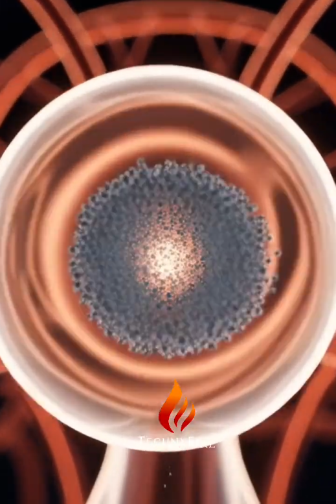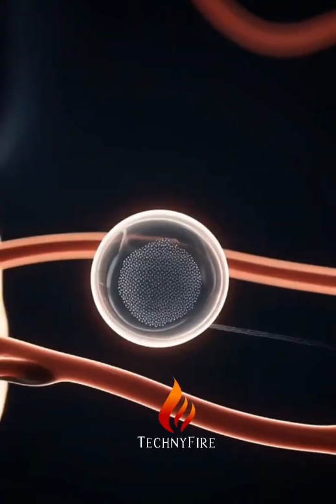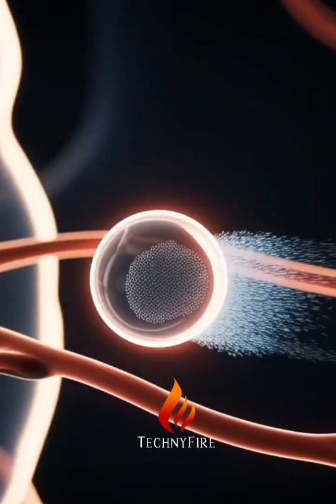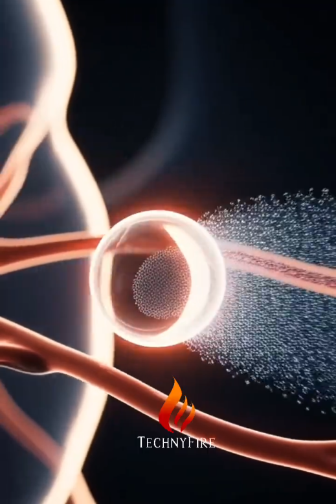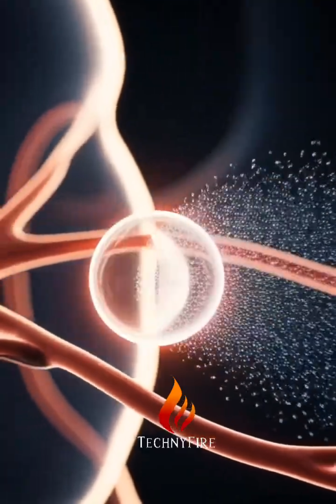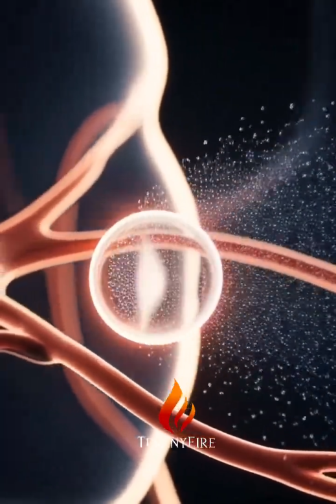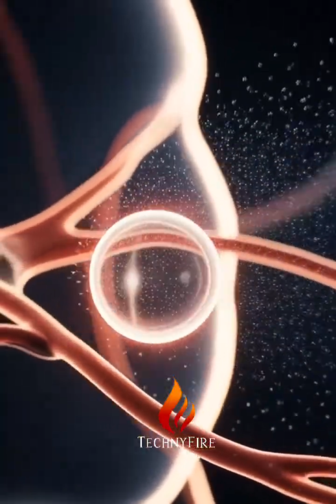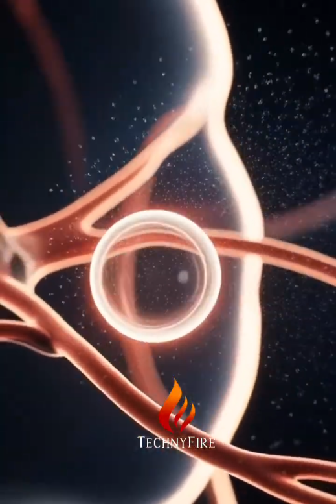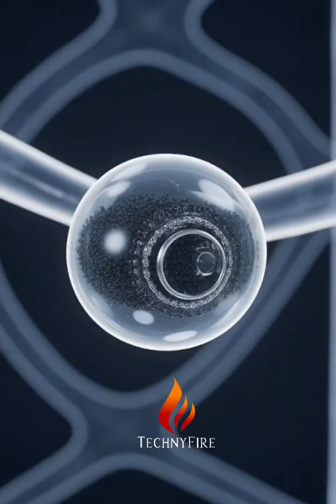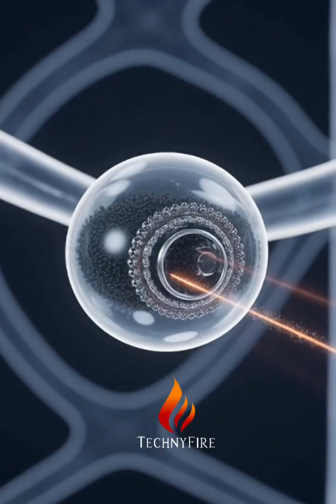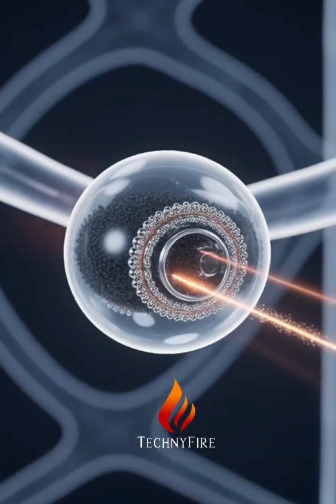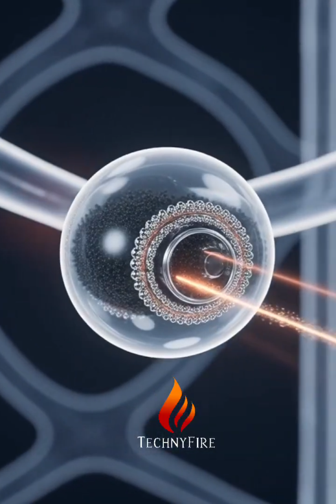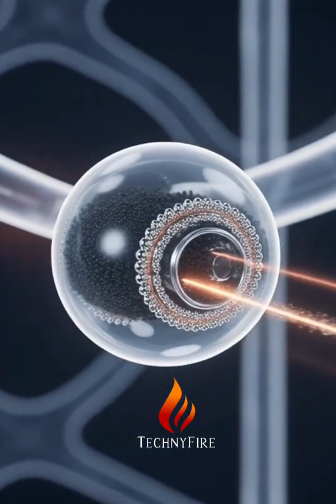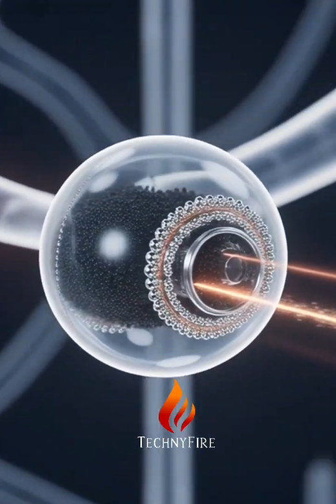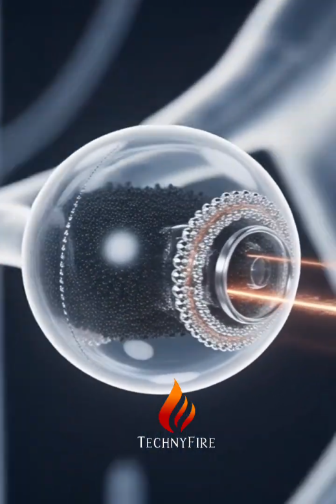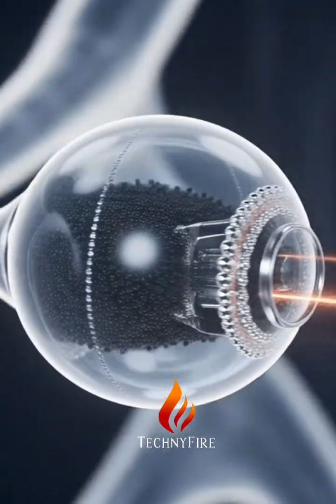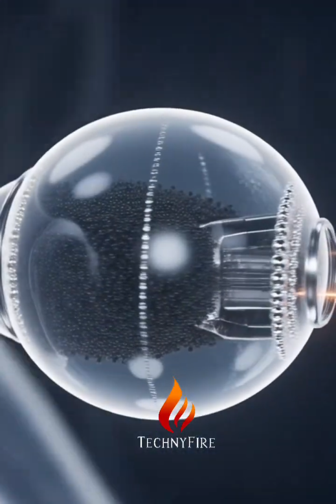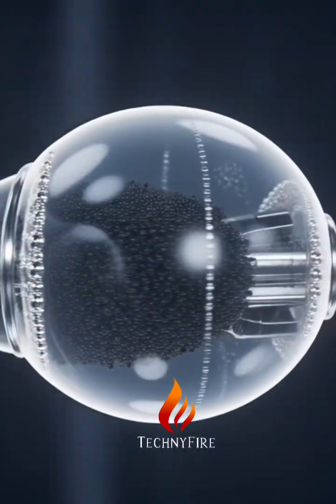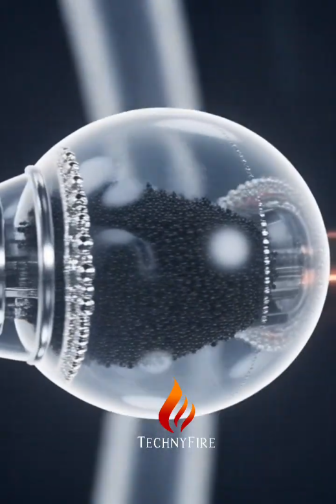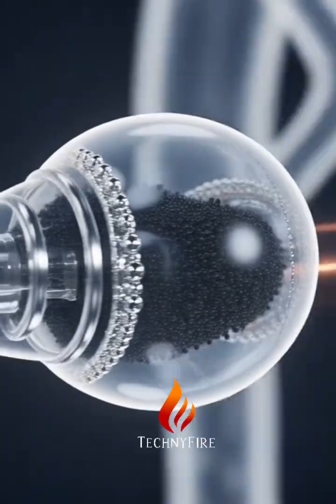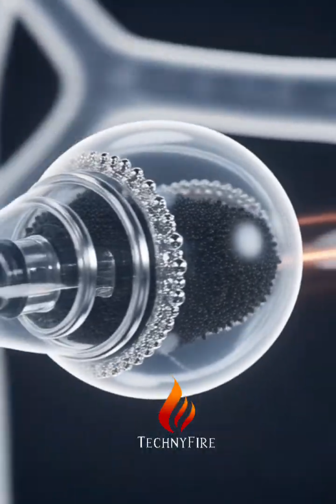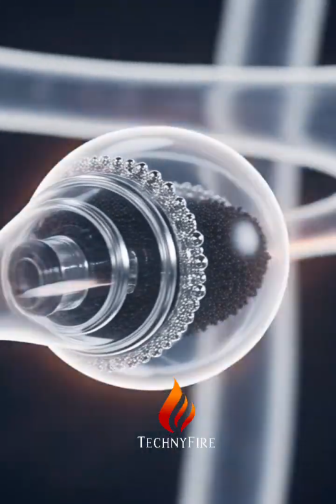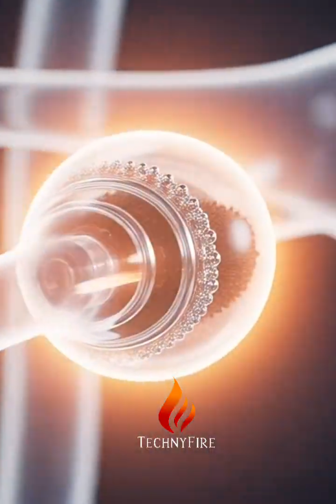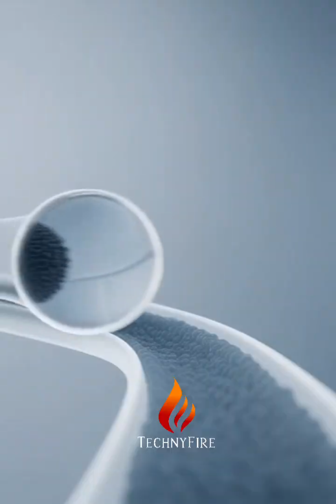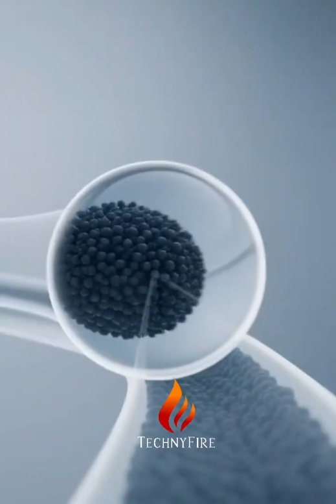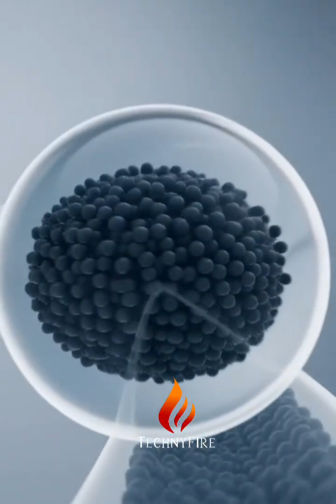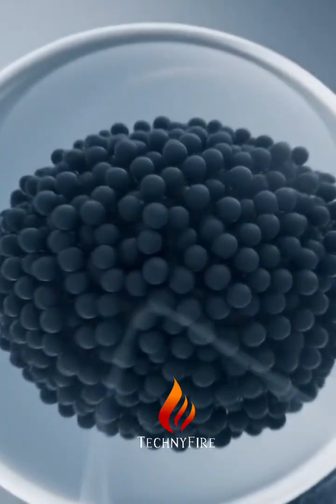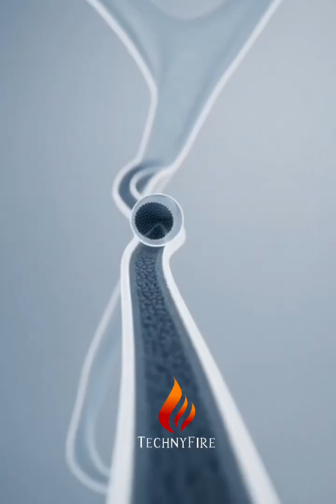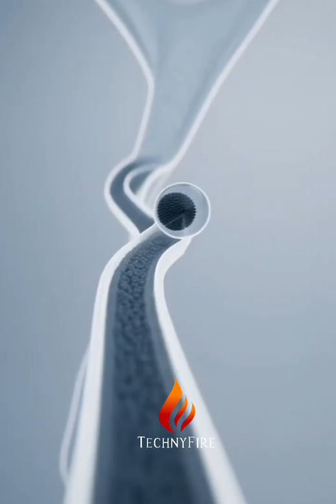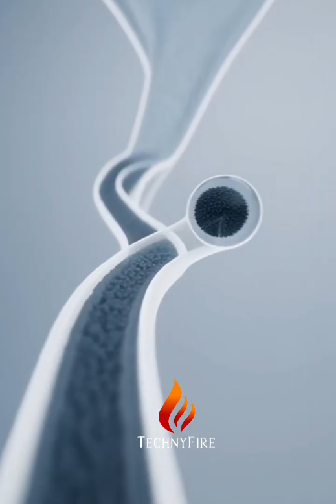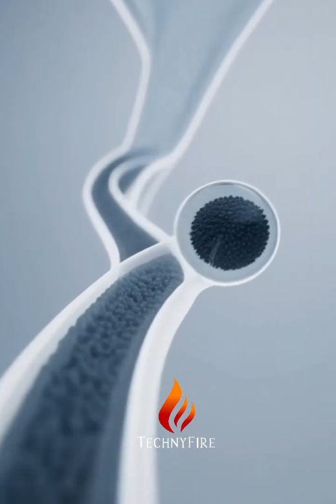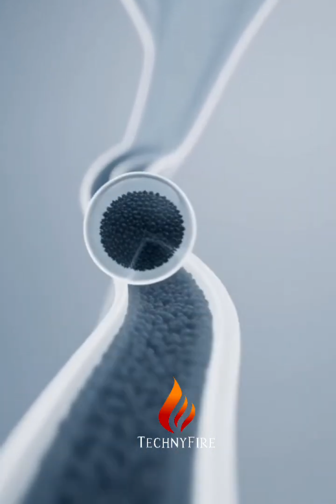The microrobot consists of a spherical gel capsule embedded with iron oxide nanoparticles, allowing for external control by magnetic fields. This innovative design enables precise navigation through head arteries.